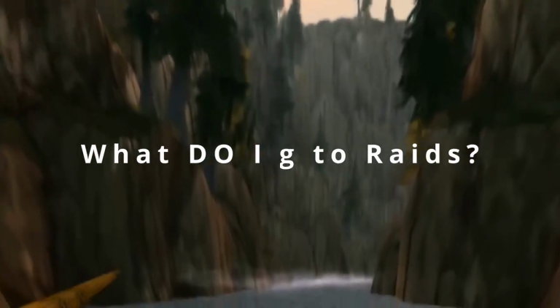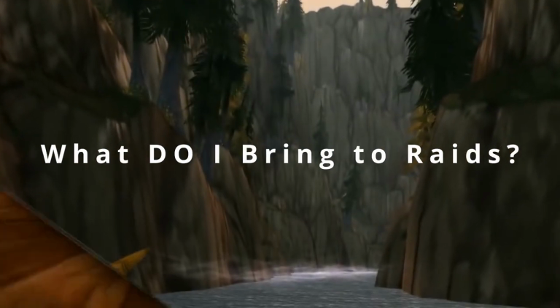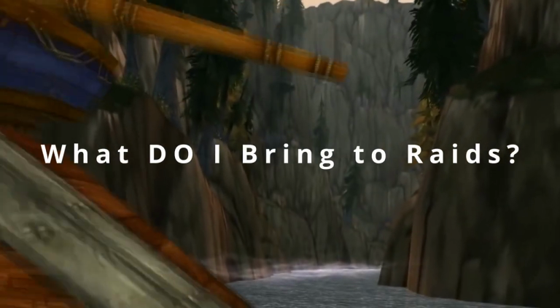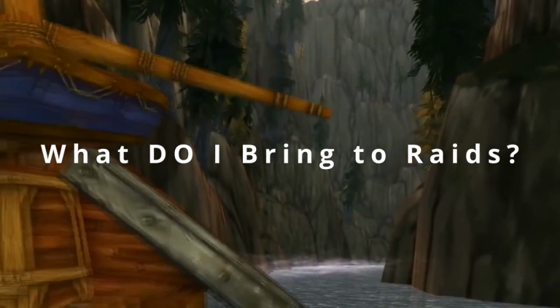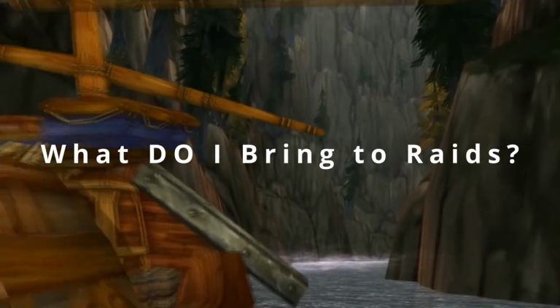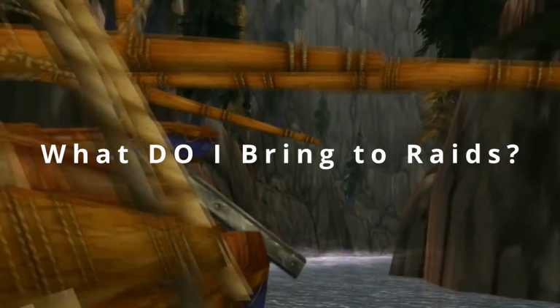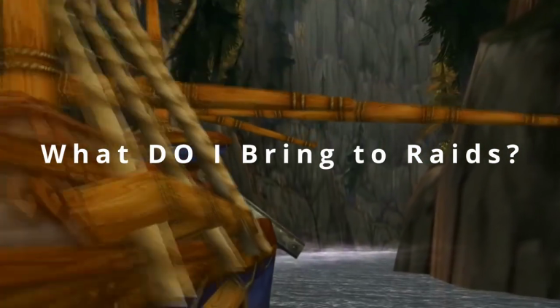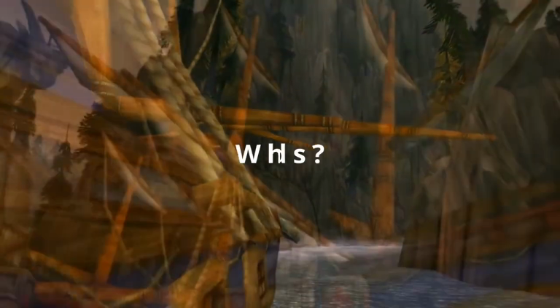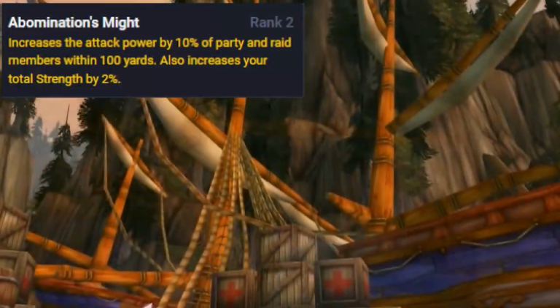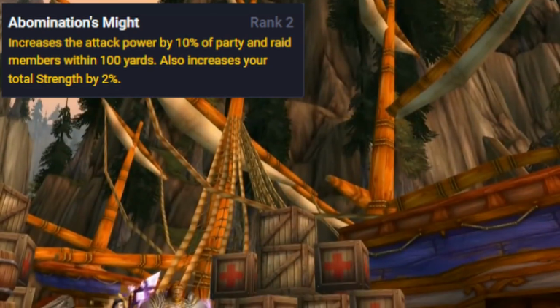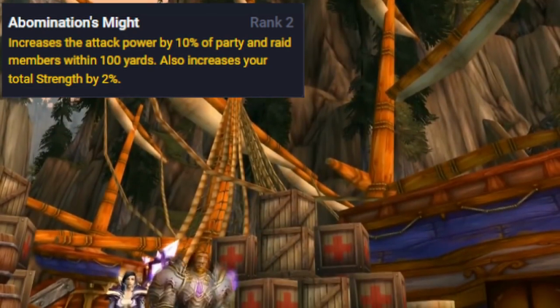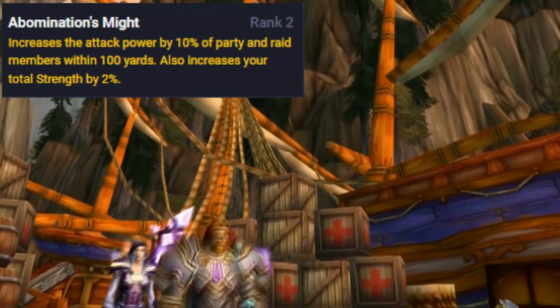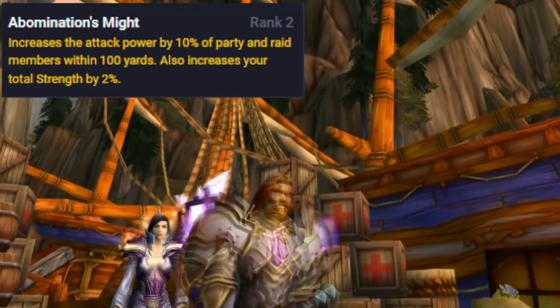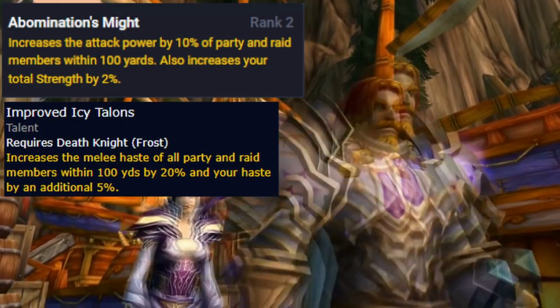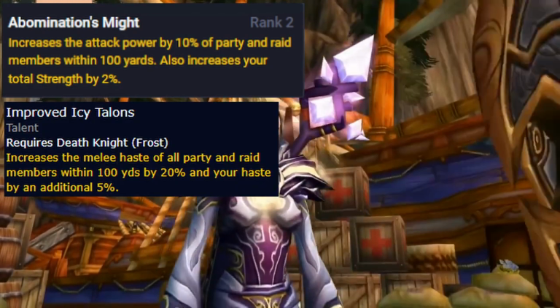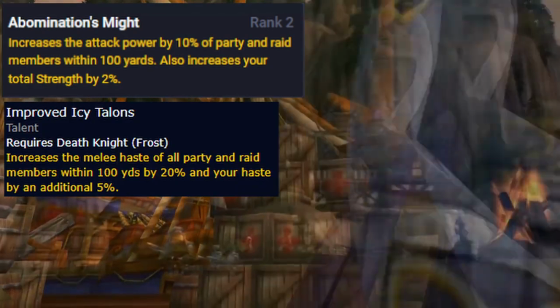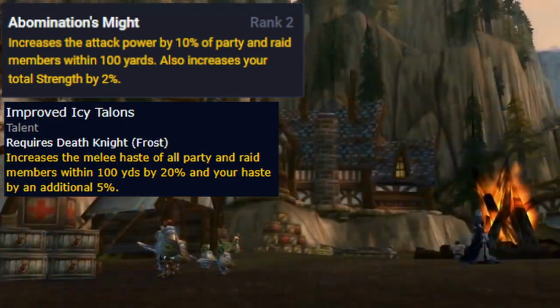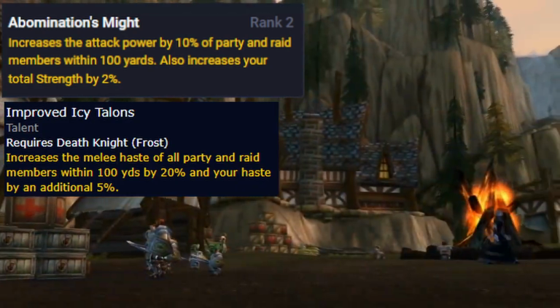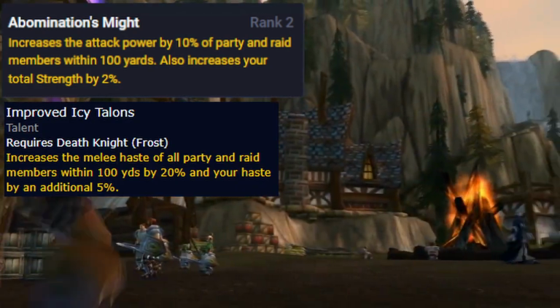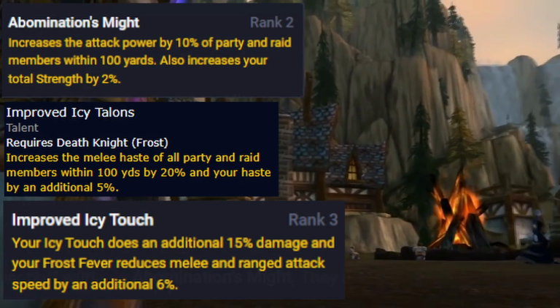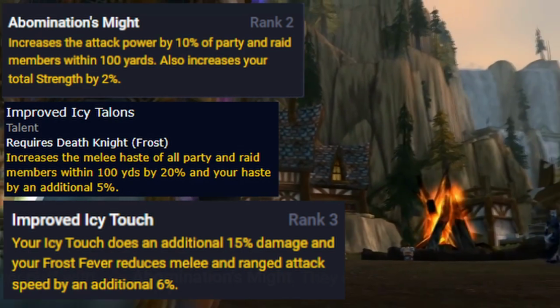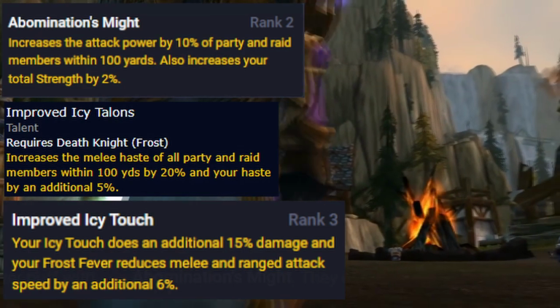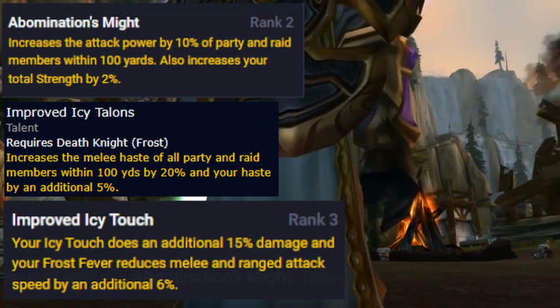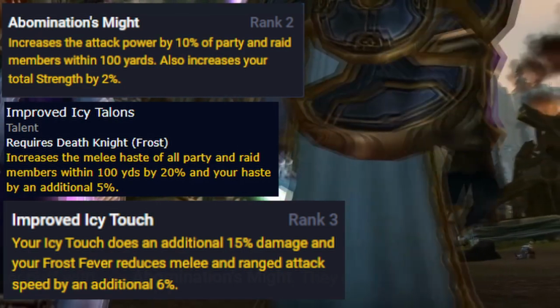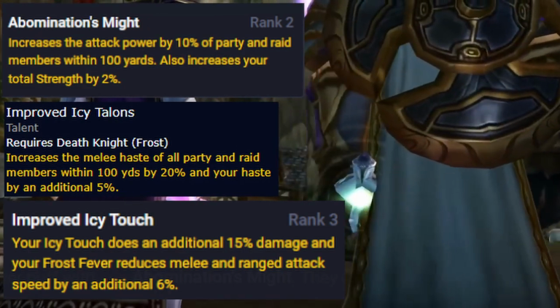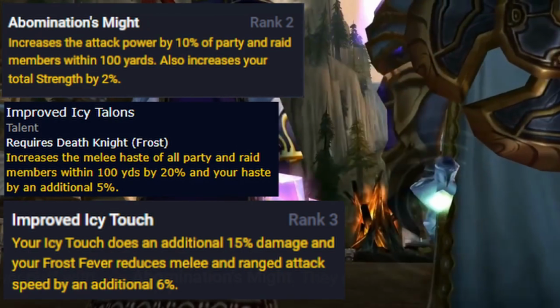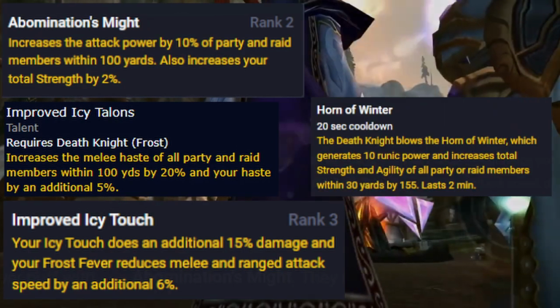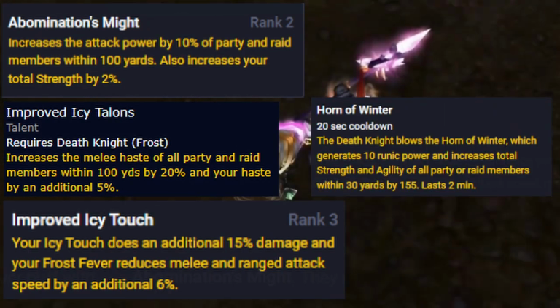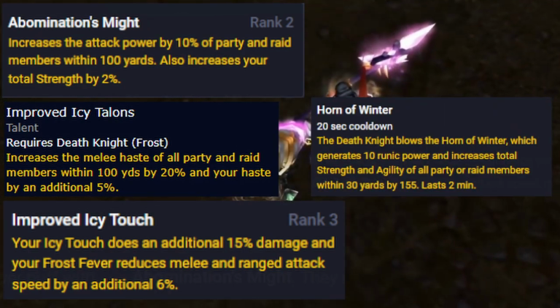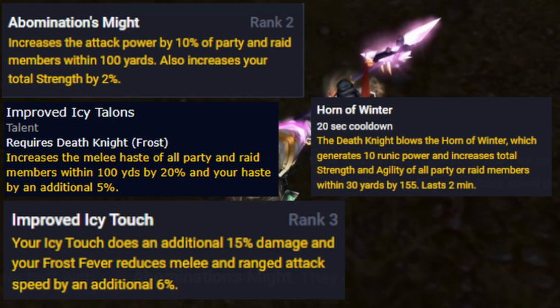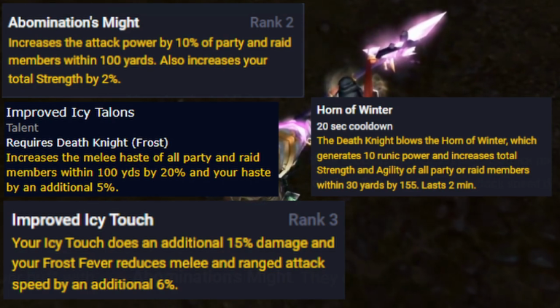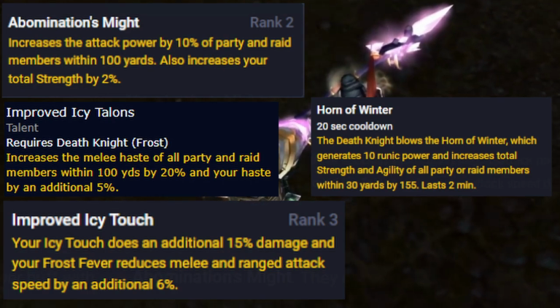First, what does a Death Knight bring to the raid? They can bring four things: Abomination's Might, which is 10% attack power; Improved Icy Talons, 20% haste; Improved Icy Touch, a 6% debuff to attack speed; and Horn of Winter, which is a strength and agility buff.